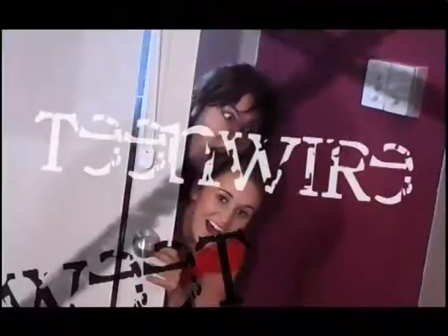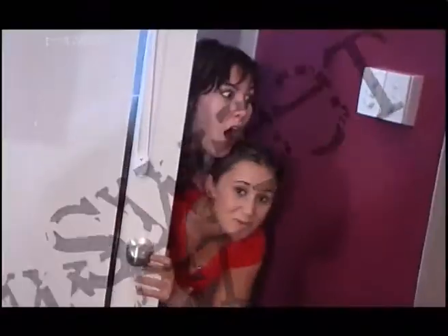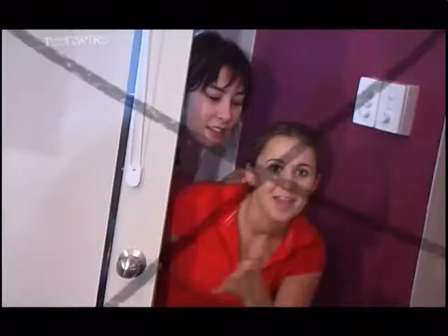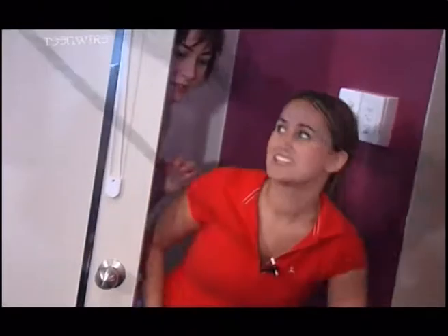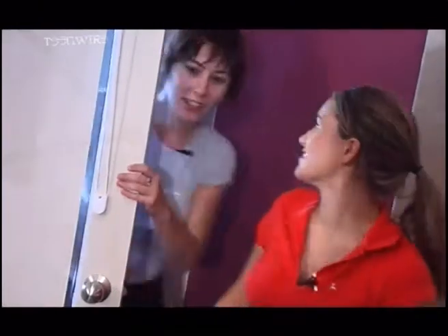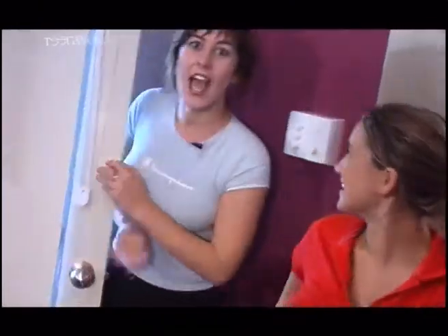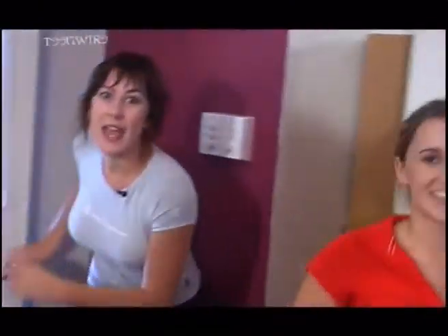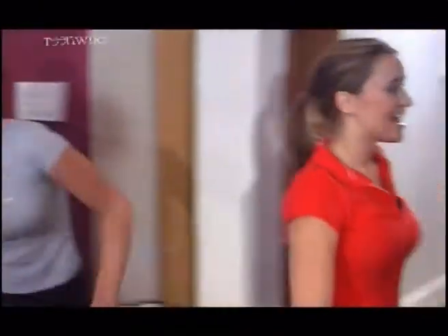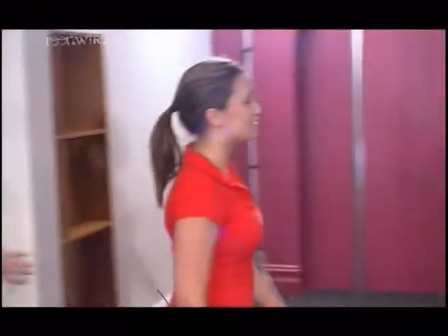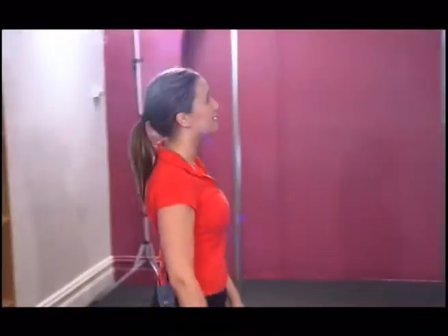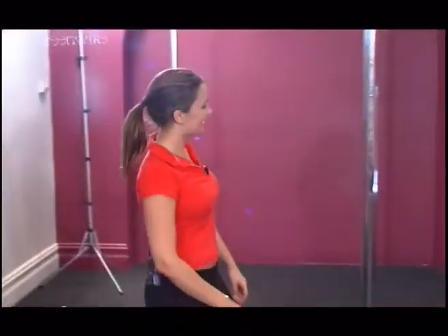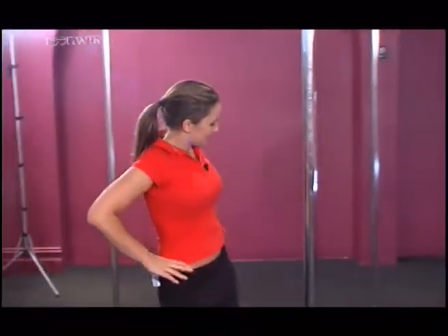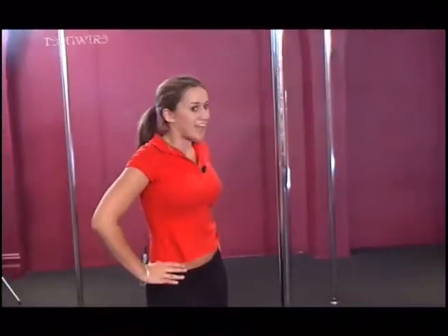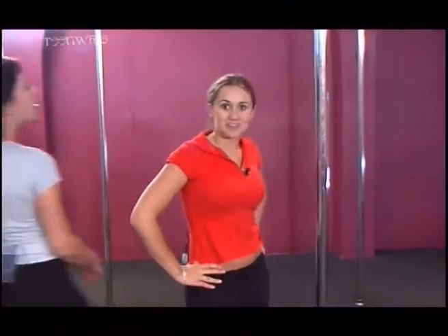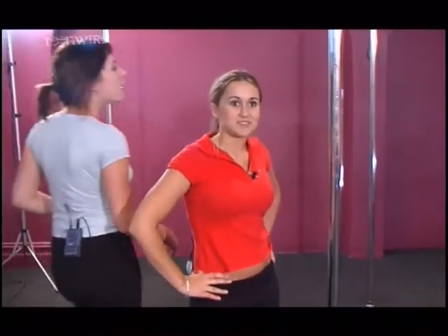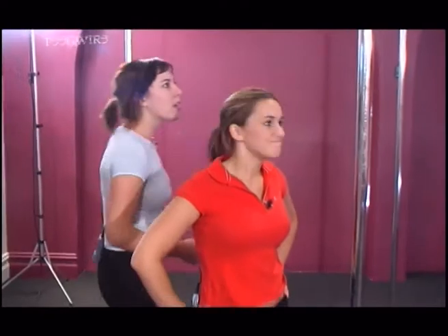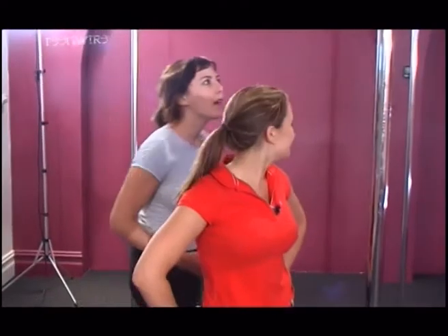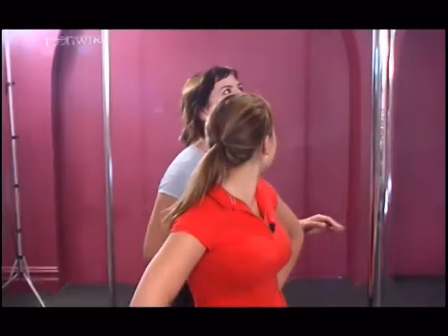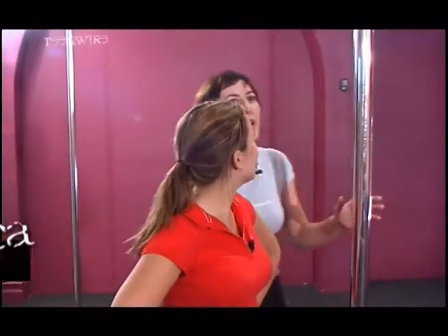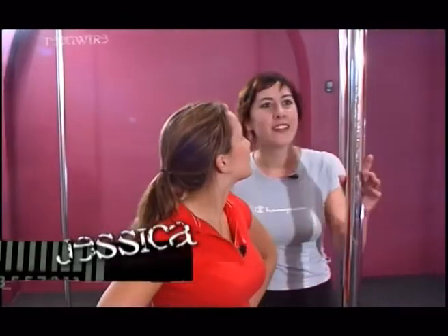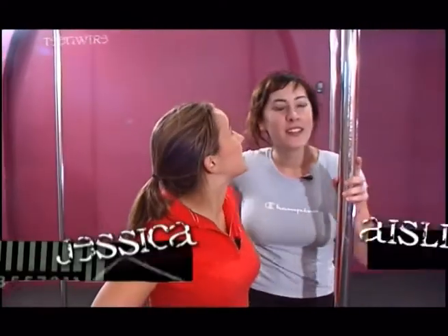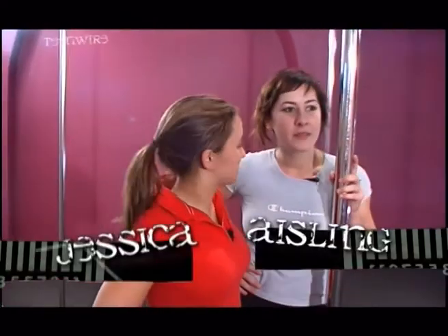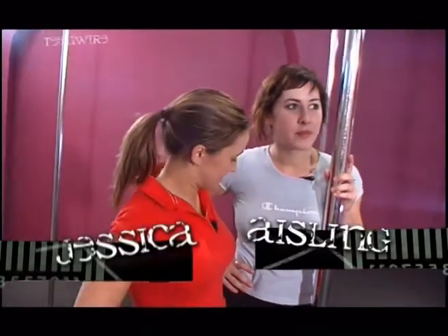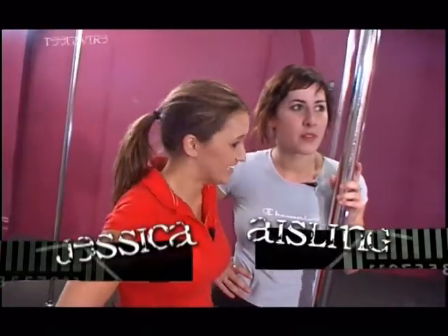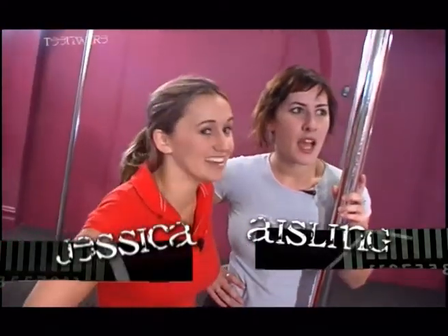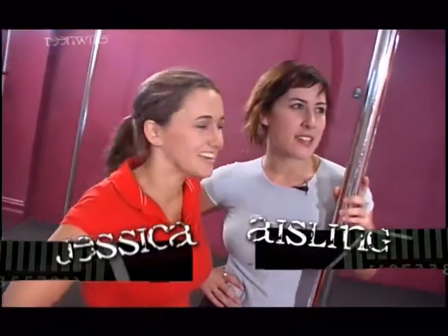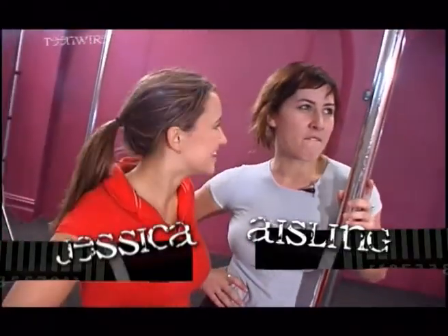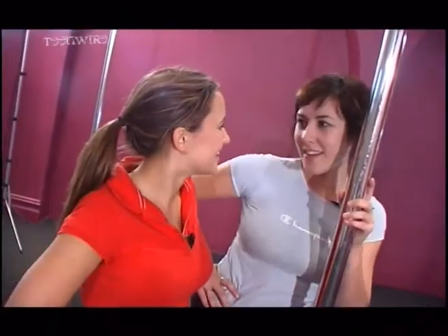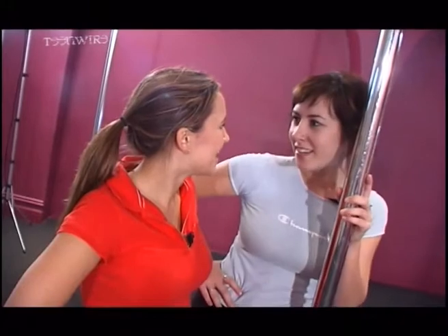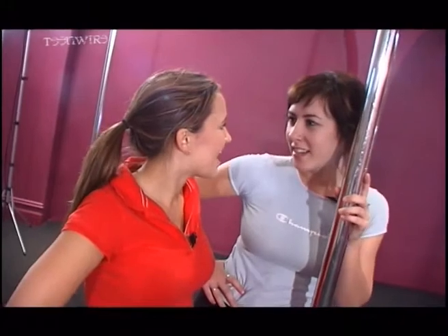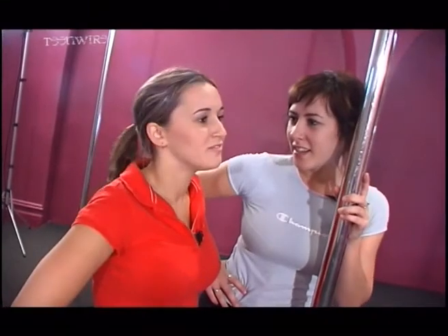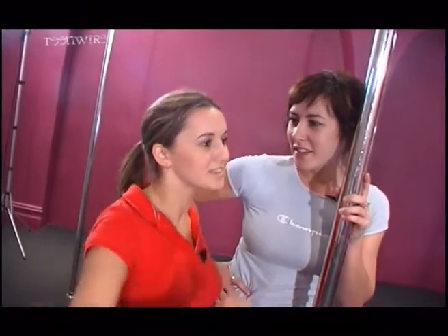I'm Jess and I'm Aisling, and here we are at She Moves. Wow, so we're going to dance on these. Let's get fit and physical.